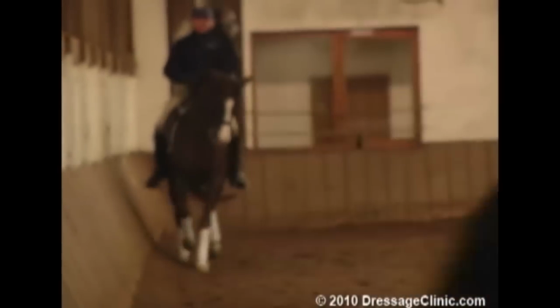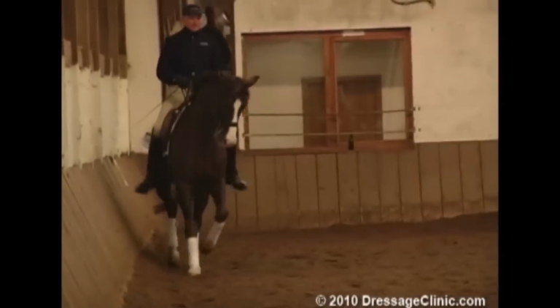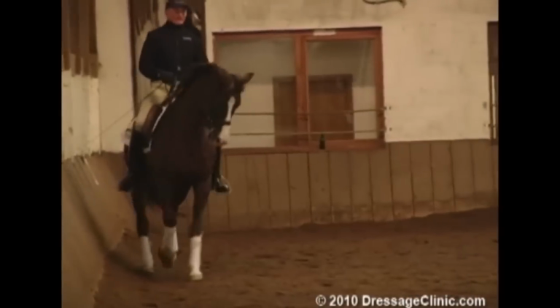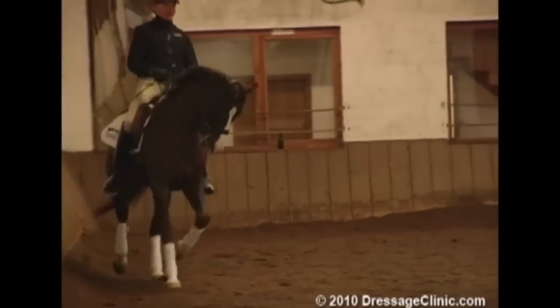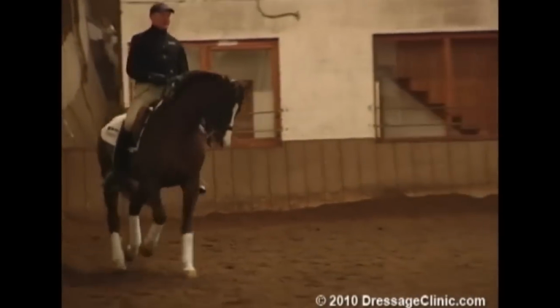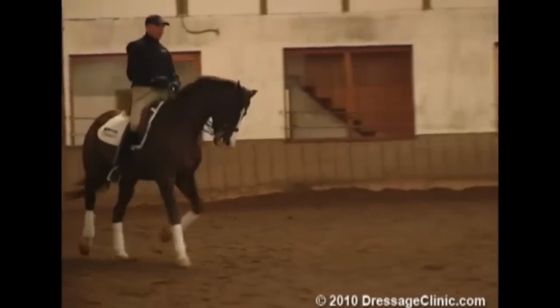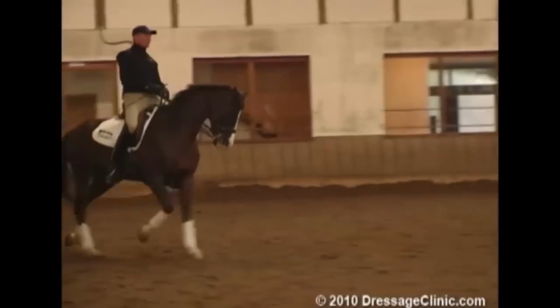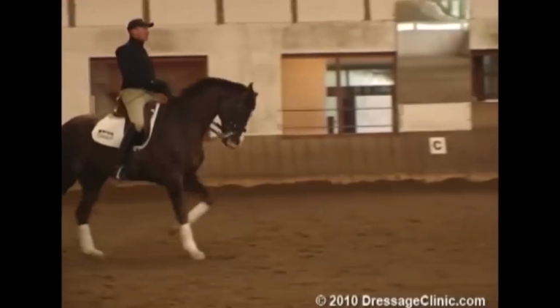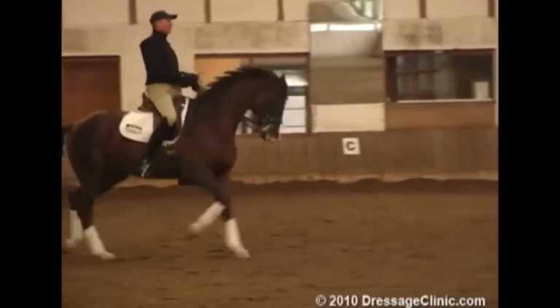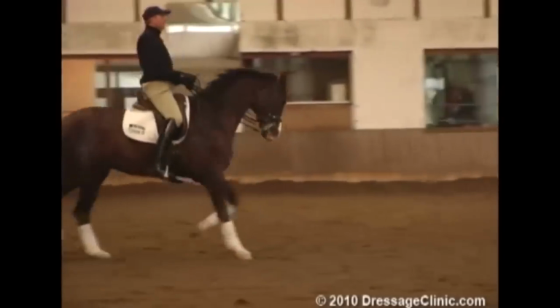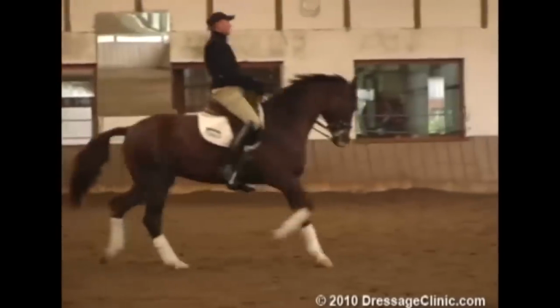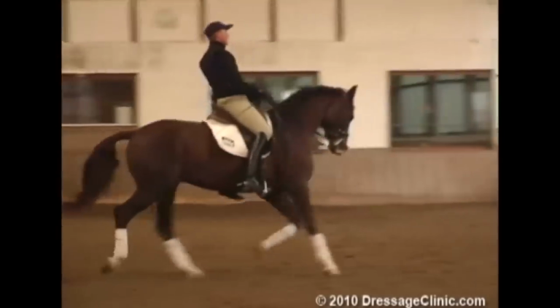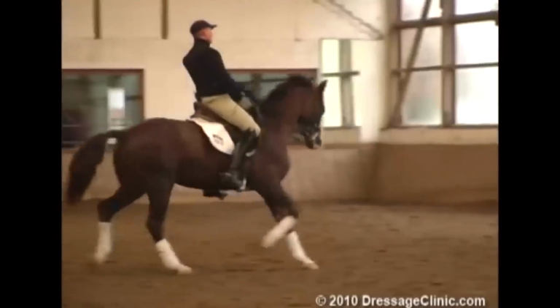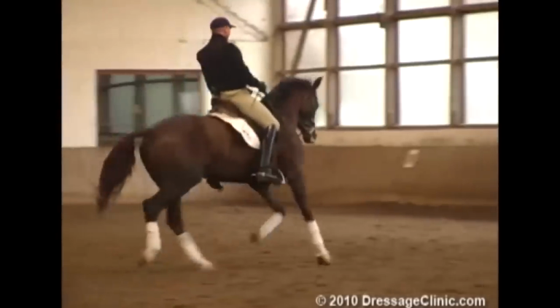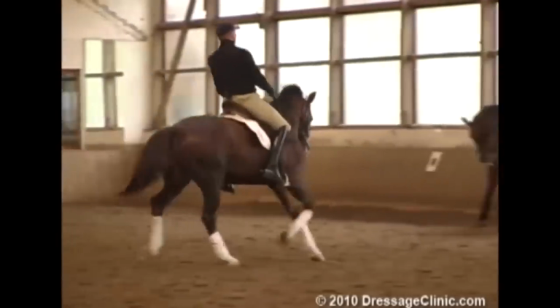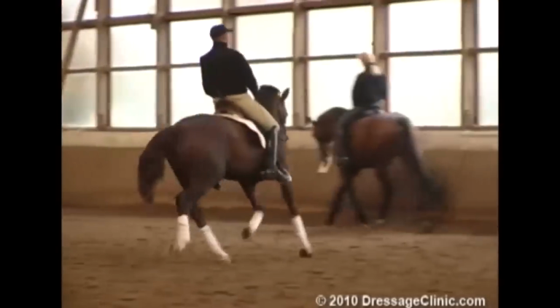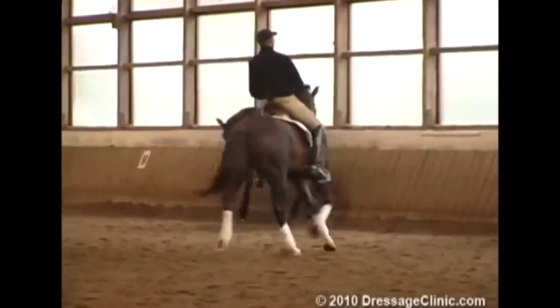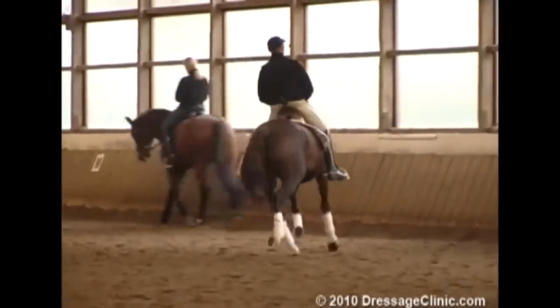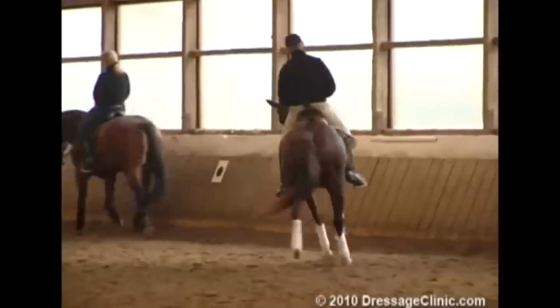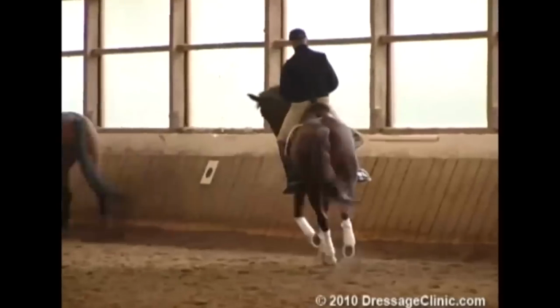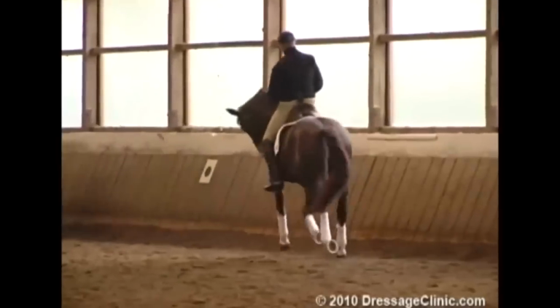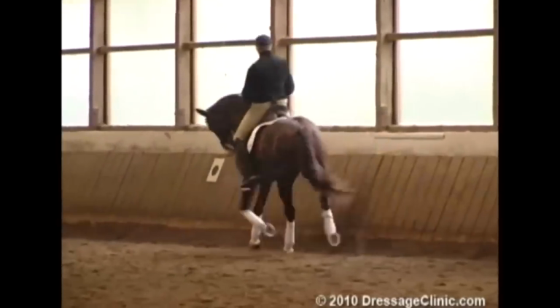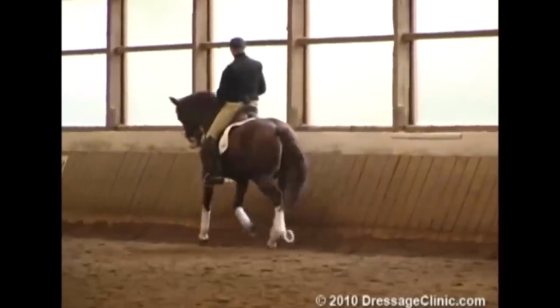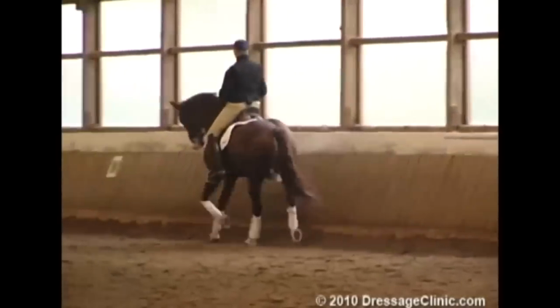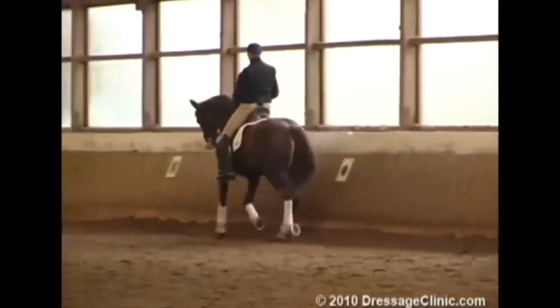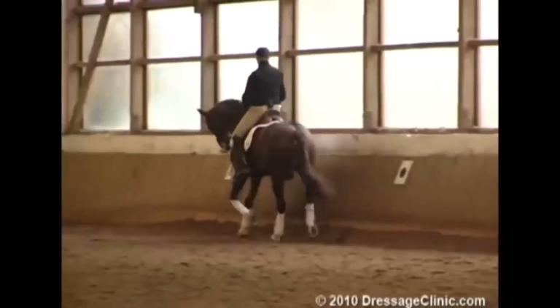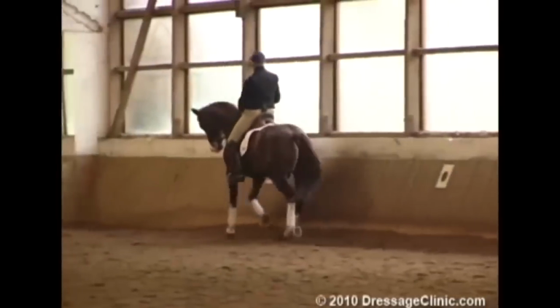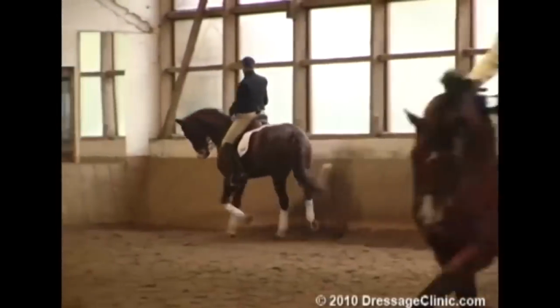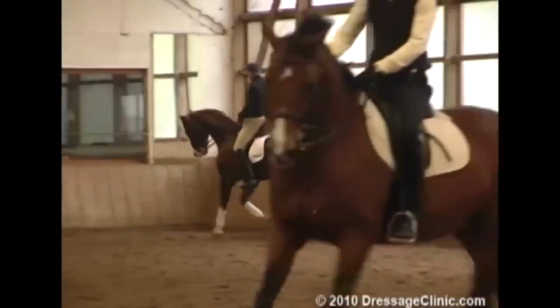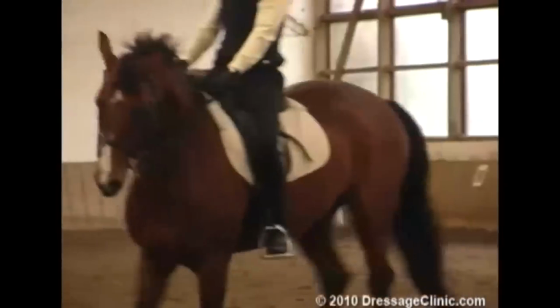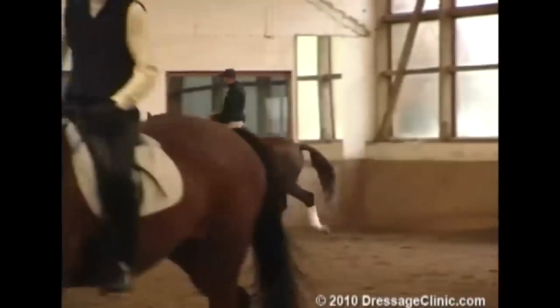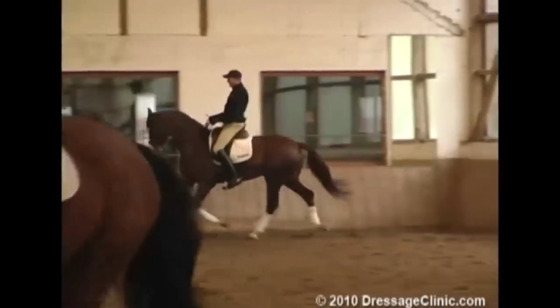So next step: if the collected trot is okay and I'm satisfied with it, I go to the next step. I will start with shoulder-in and half passes. I have a very good feeling now.